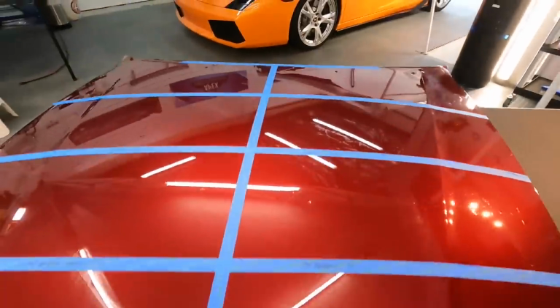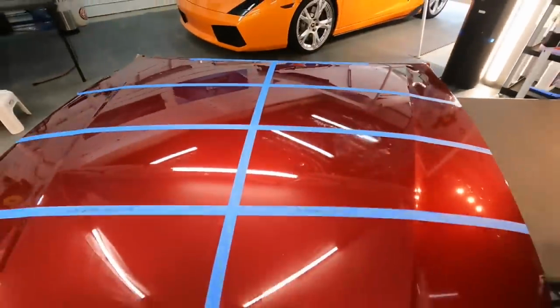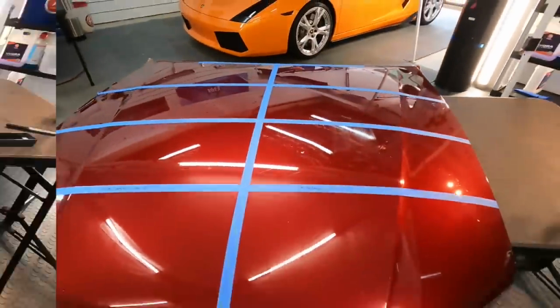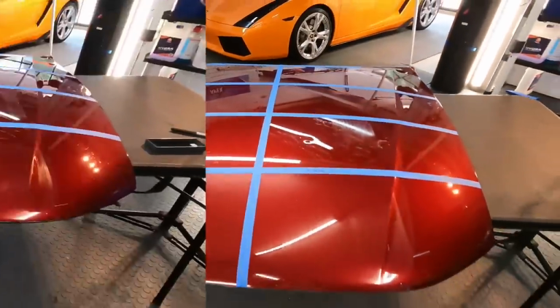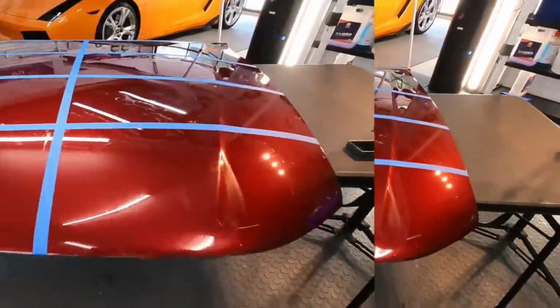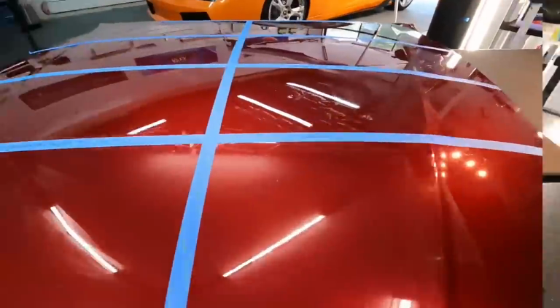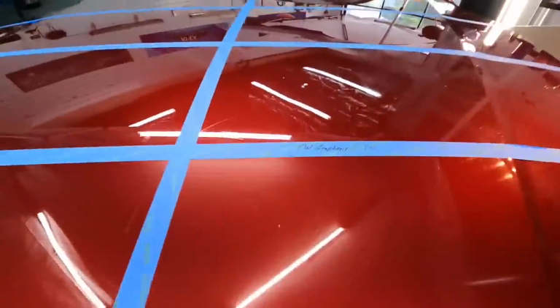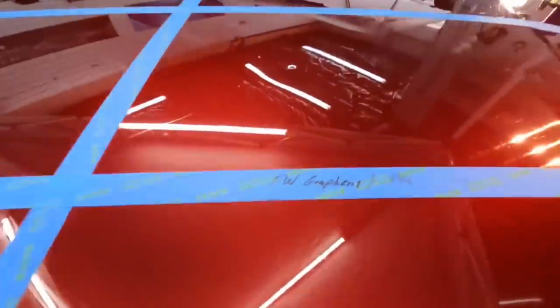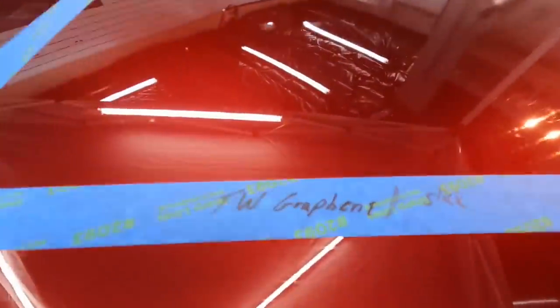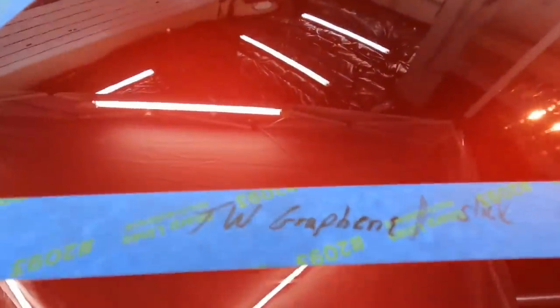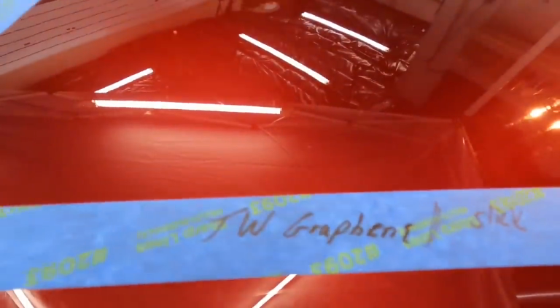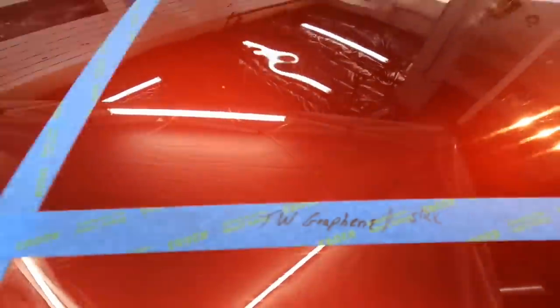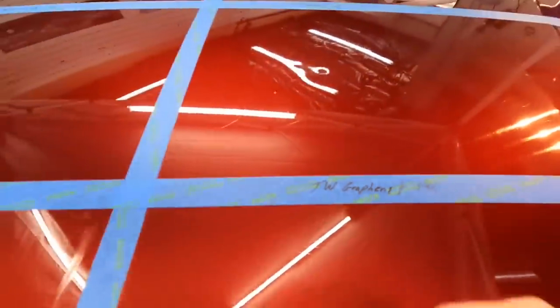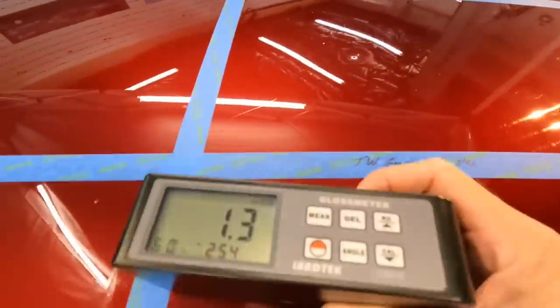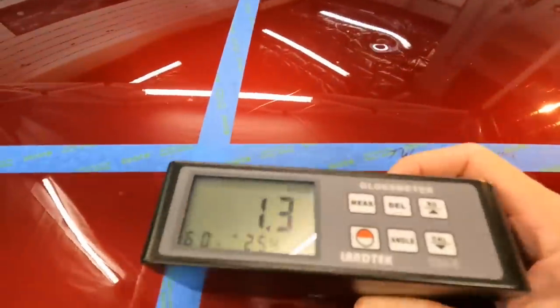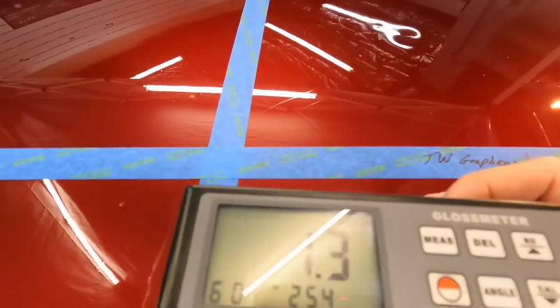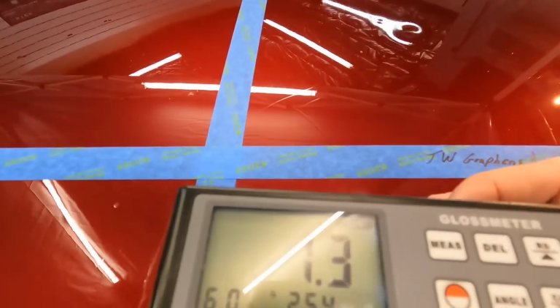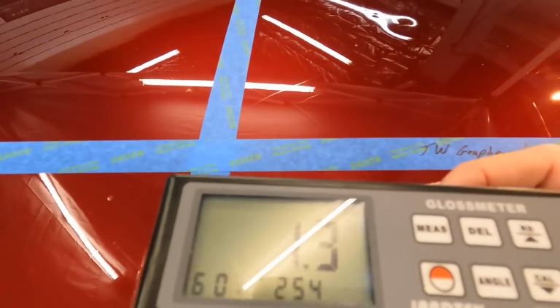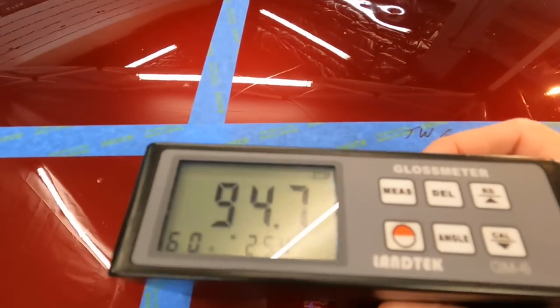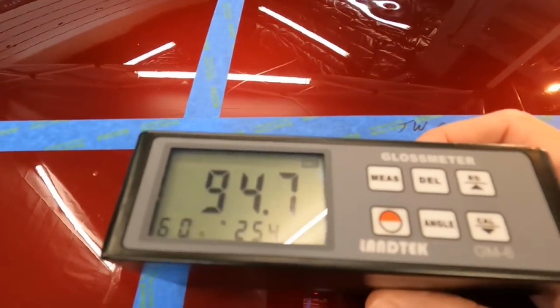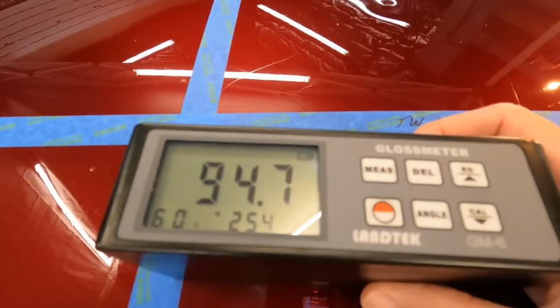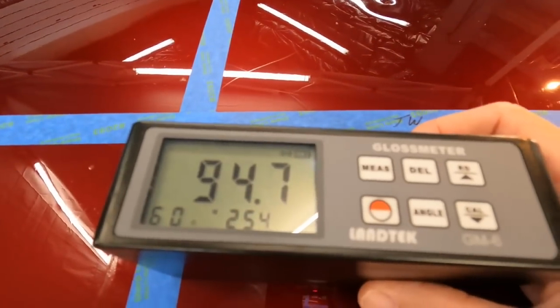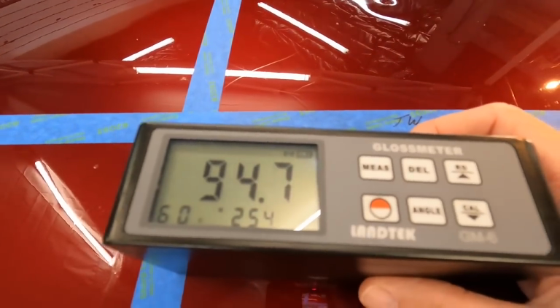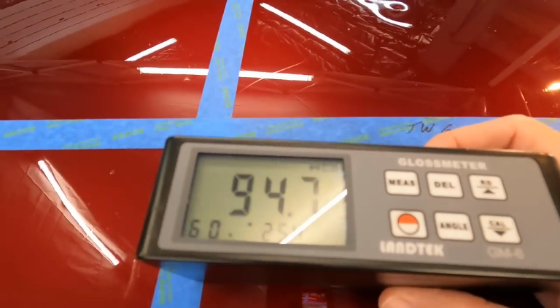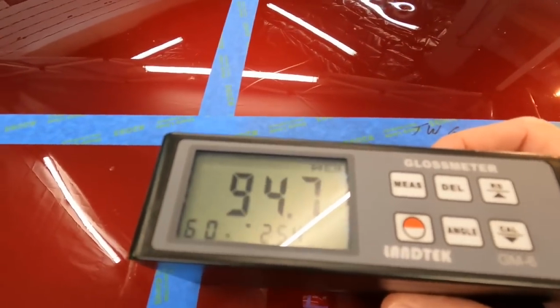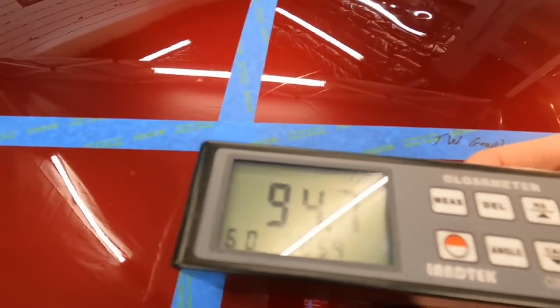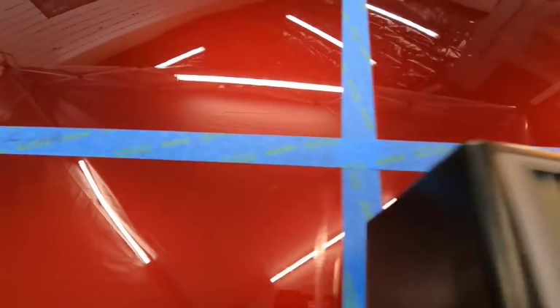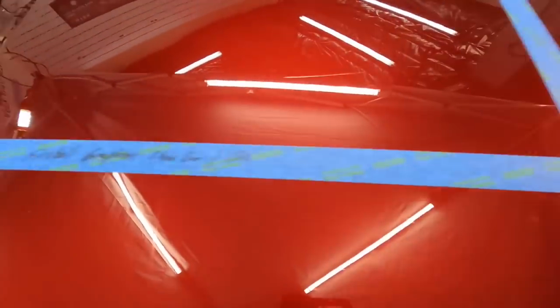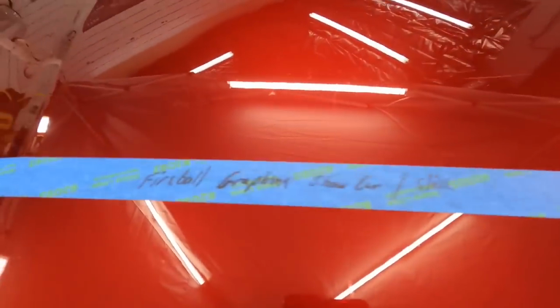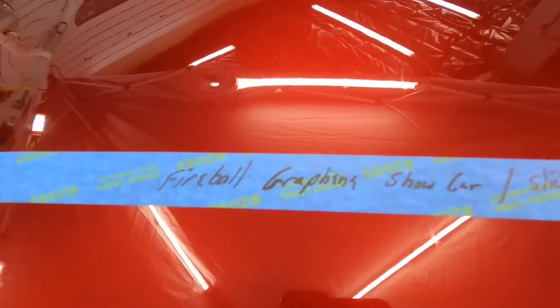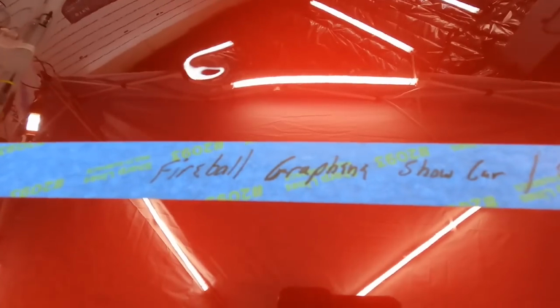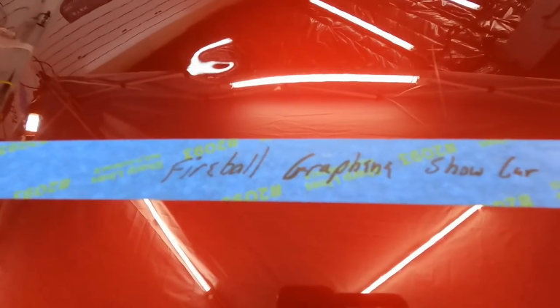Next, let's take a look at gloss. My guess is that they're all going to be within two or three gloss units. If there's one that really stands out, we'll make a note of that as well.